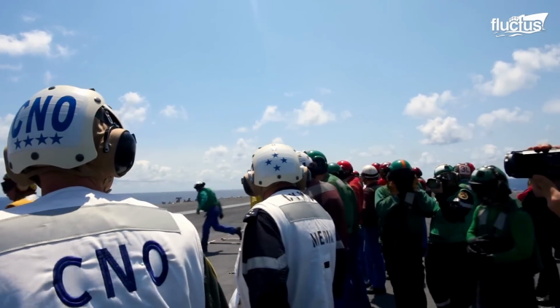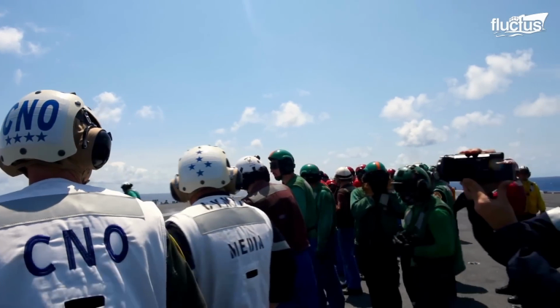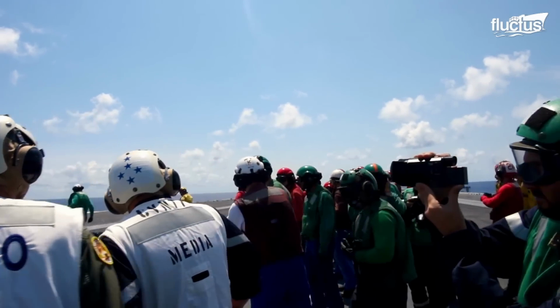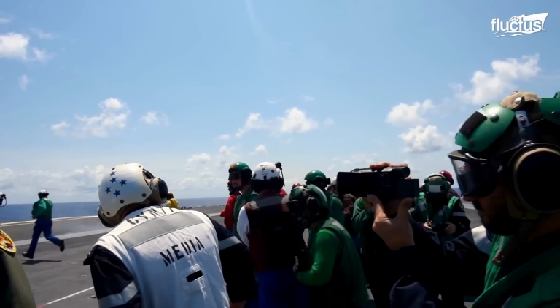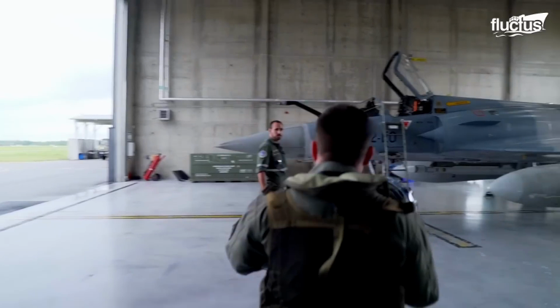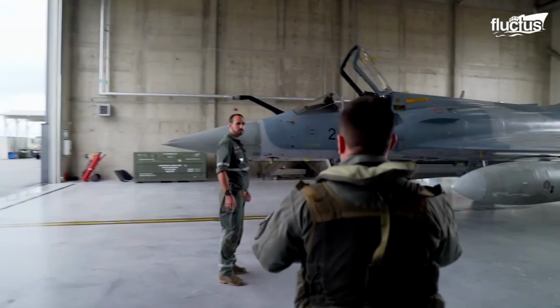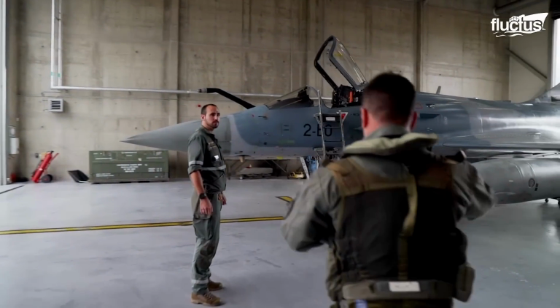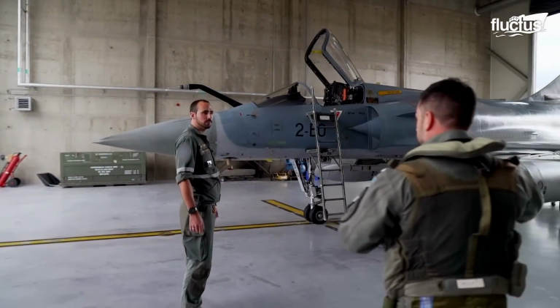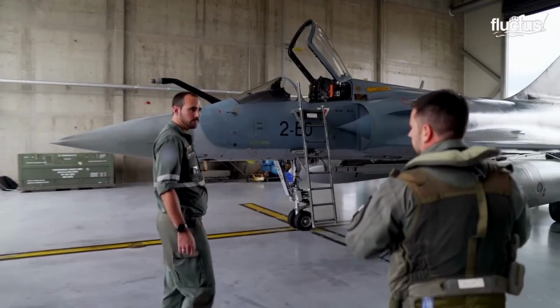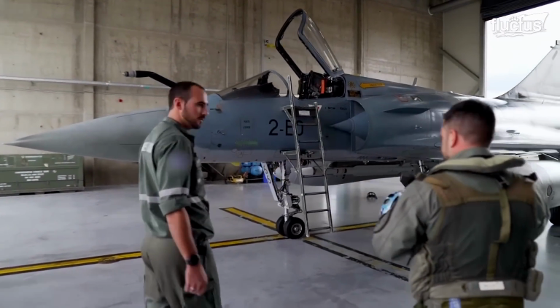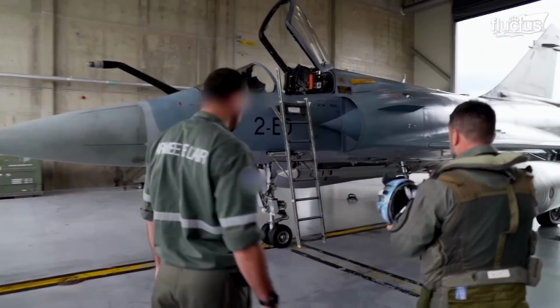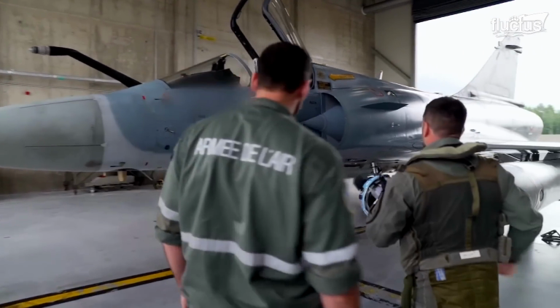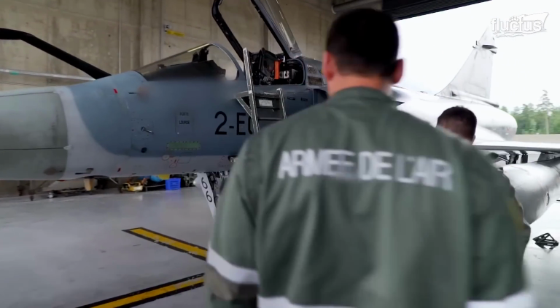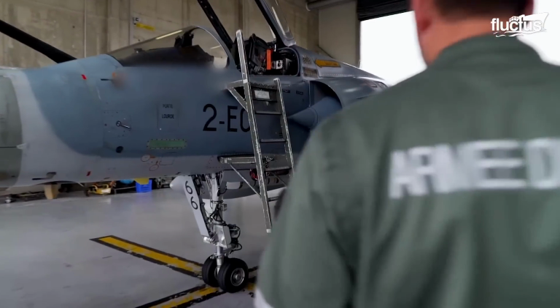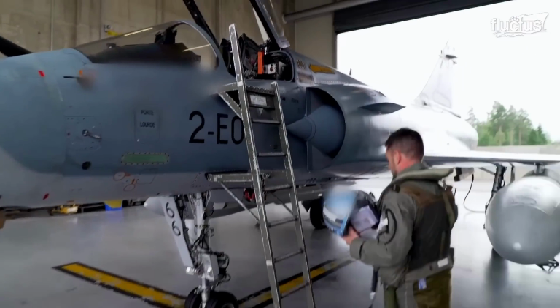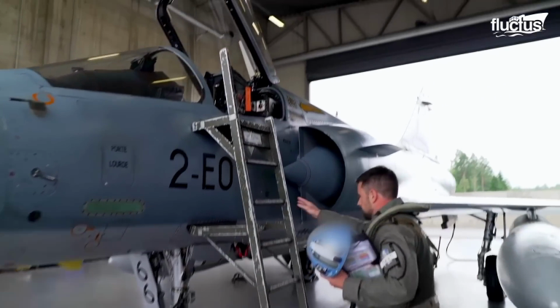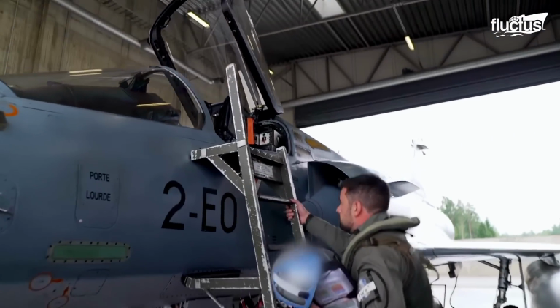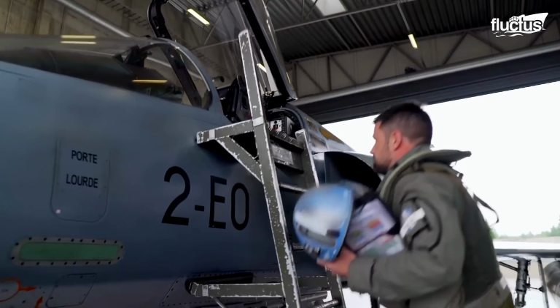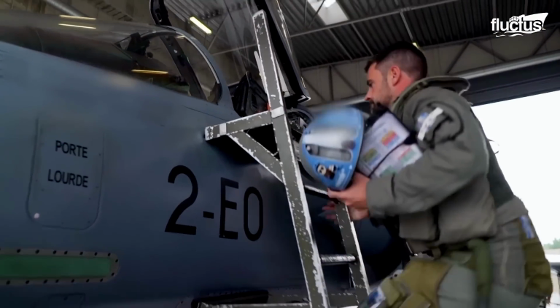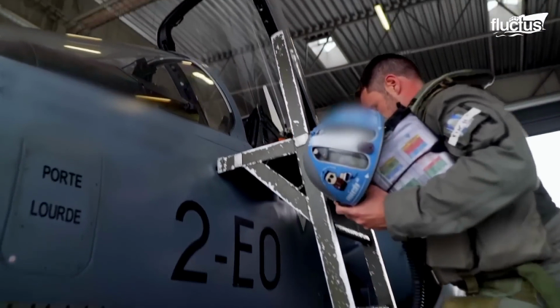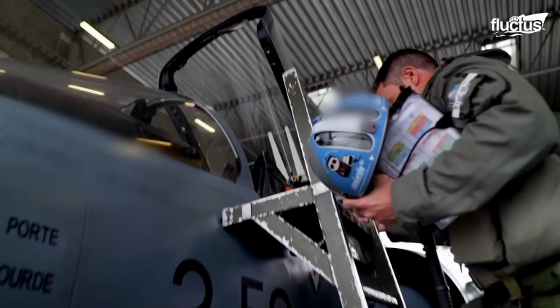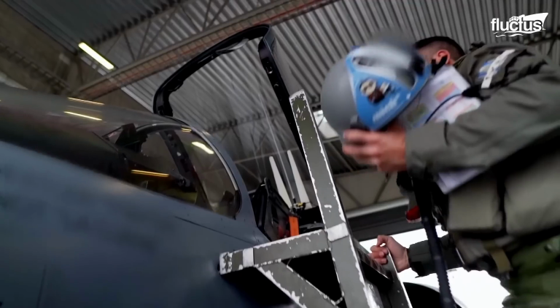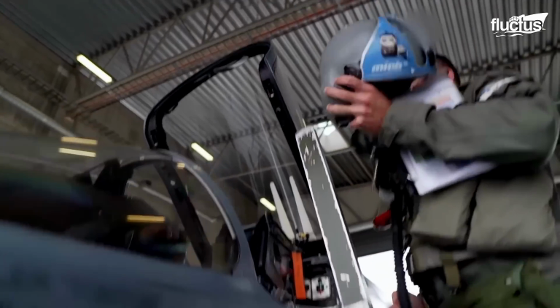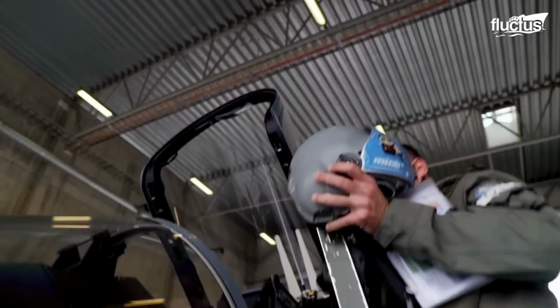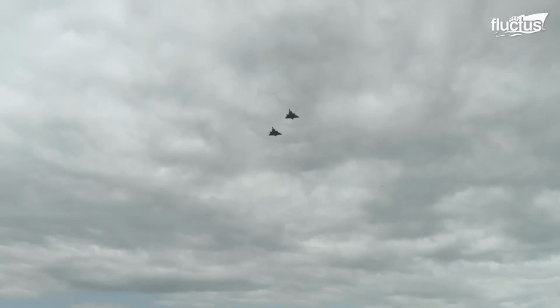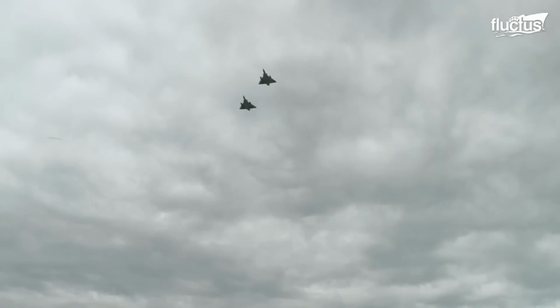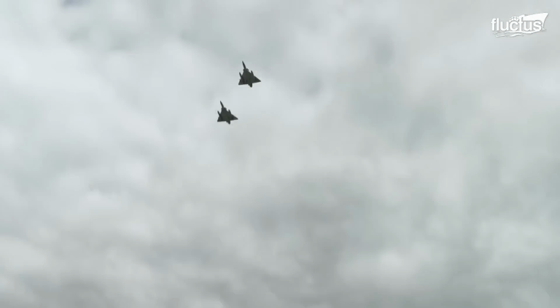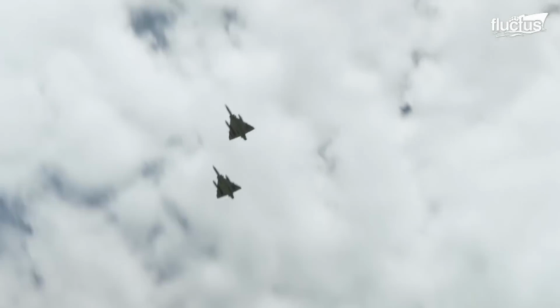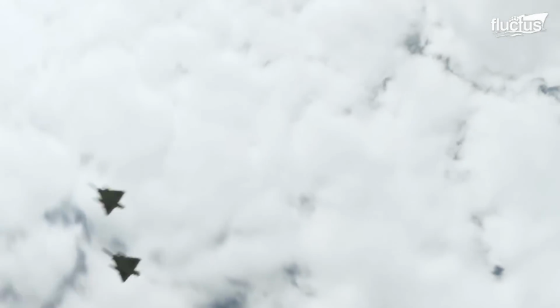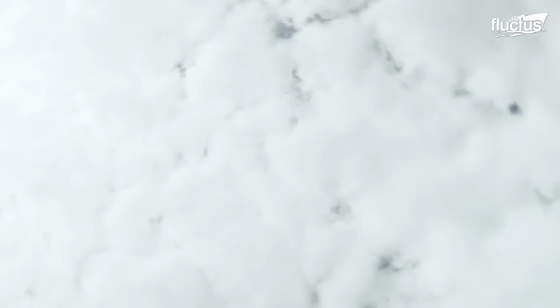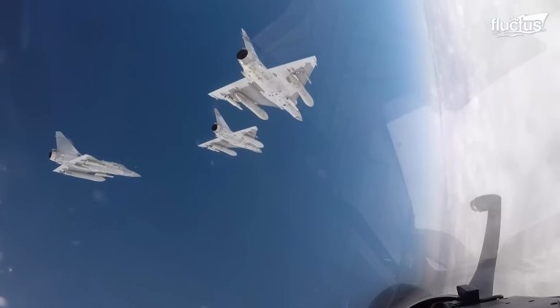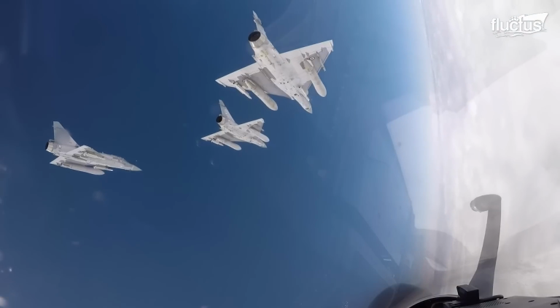Before Rafale, the leader of Dassault Aviation's fighter jet arsenal was the Mirage 2000, an aircraft that carried out various missions, such as sky policing, air assault, and nuclear deterrence.